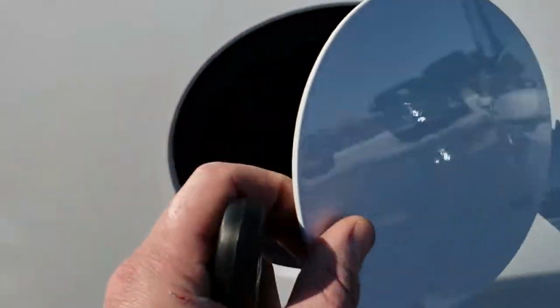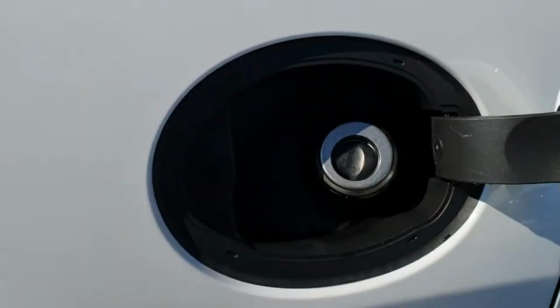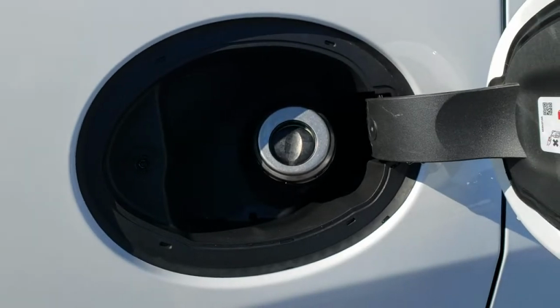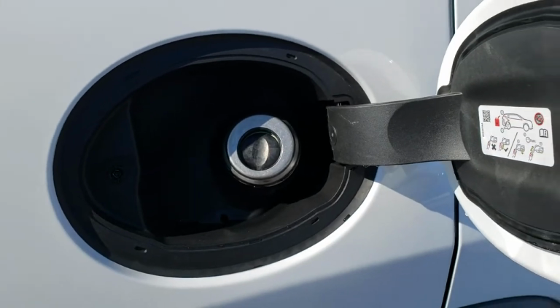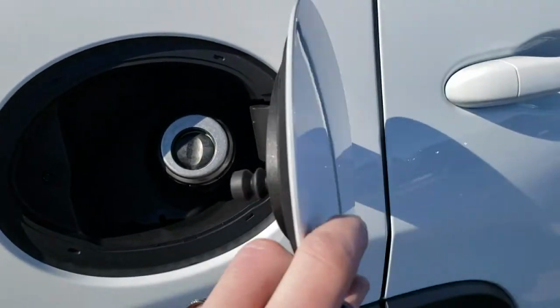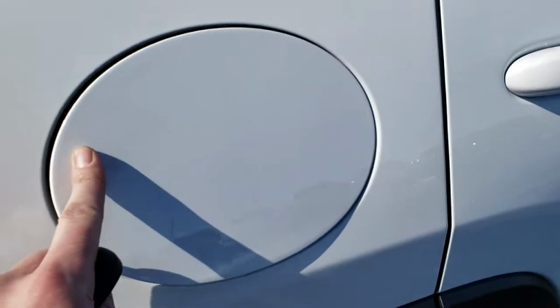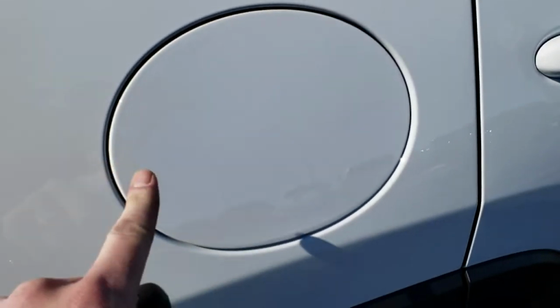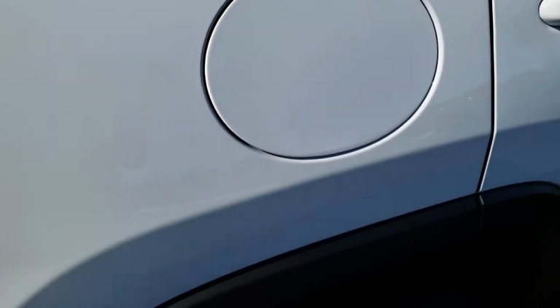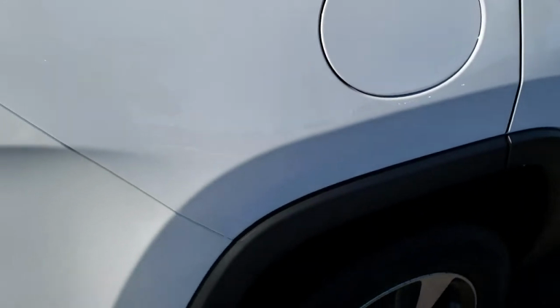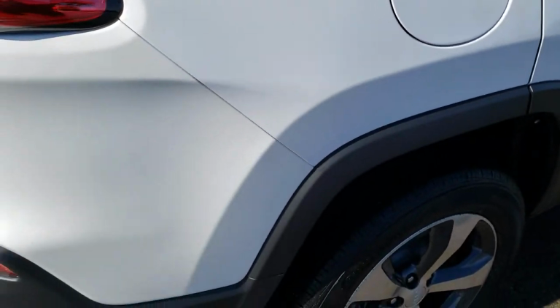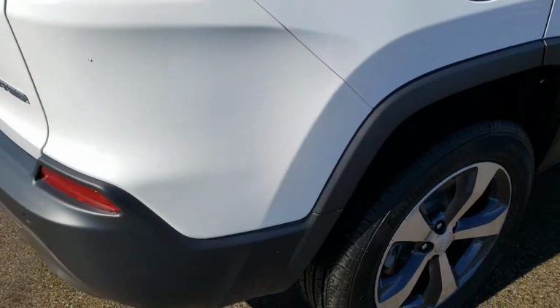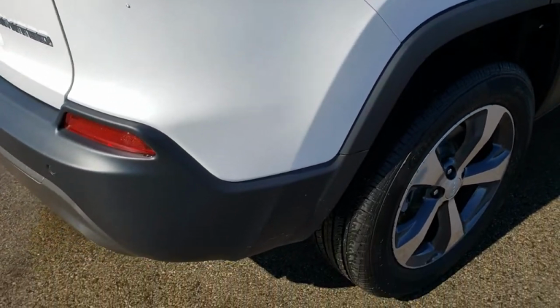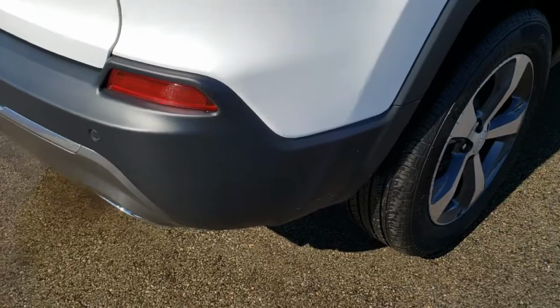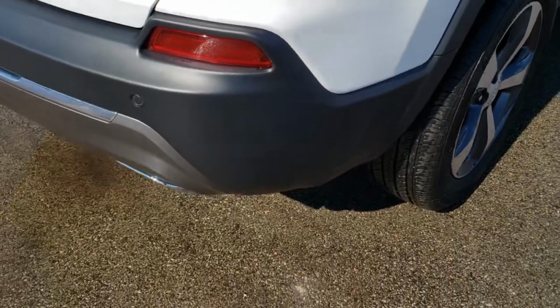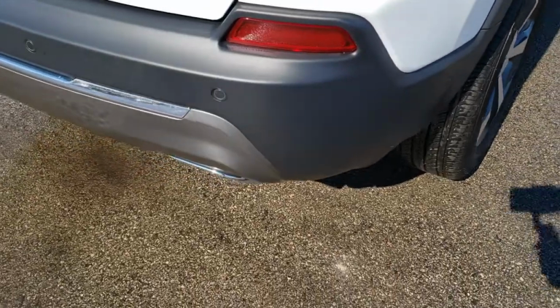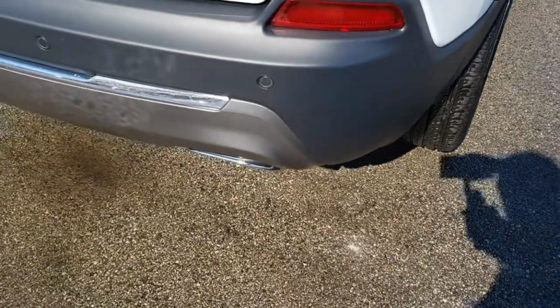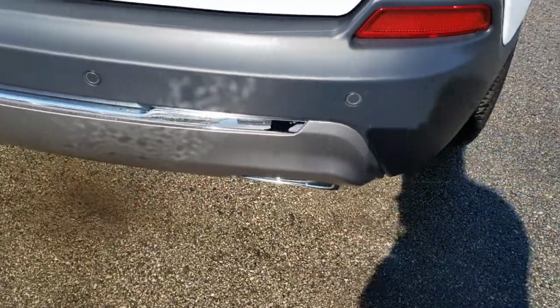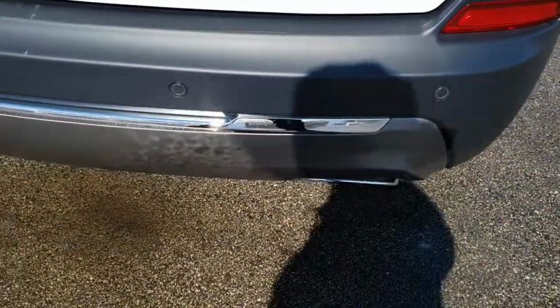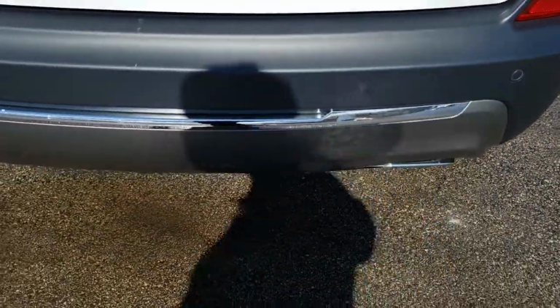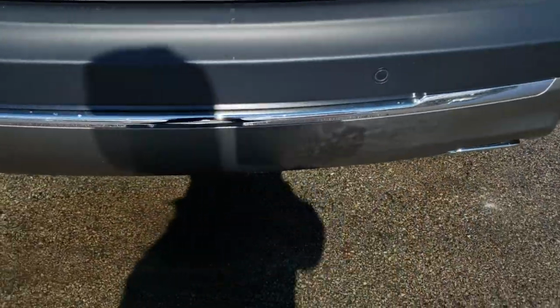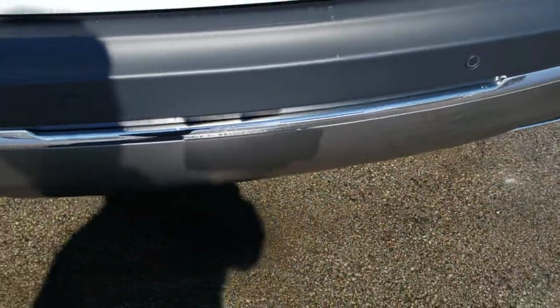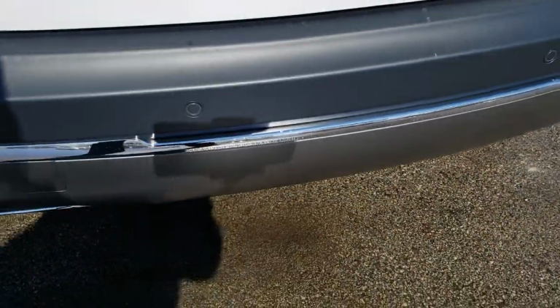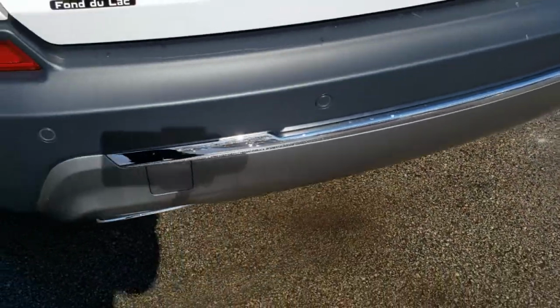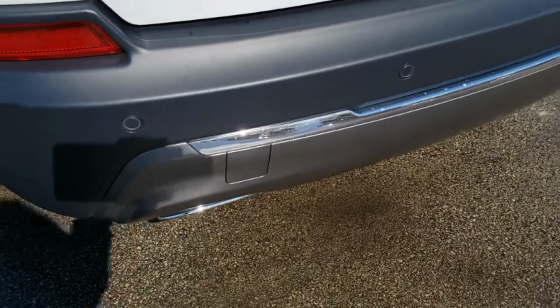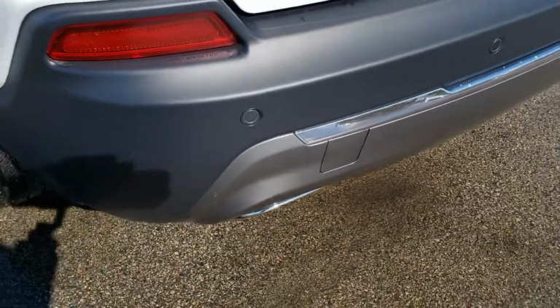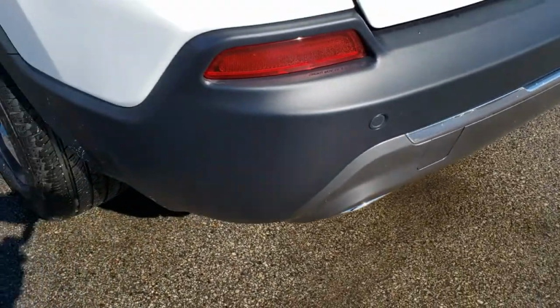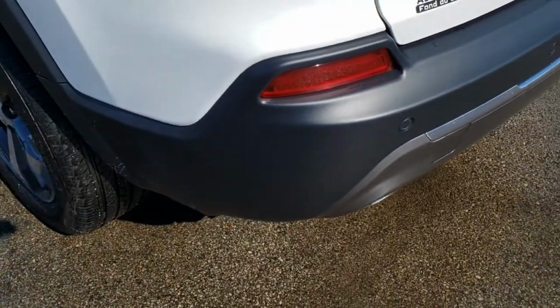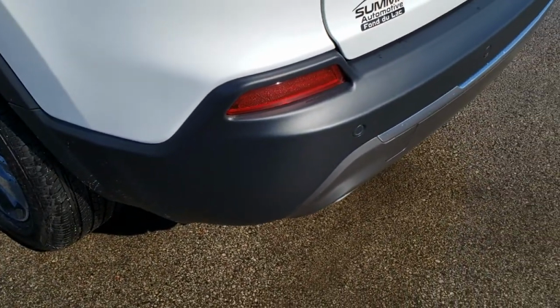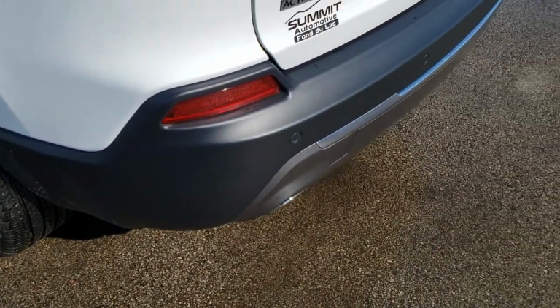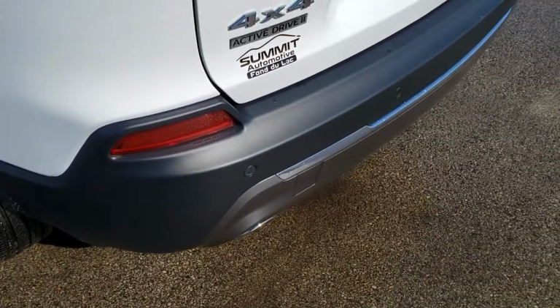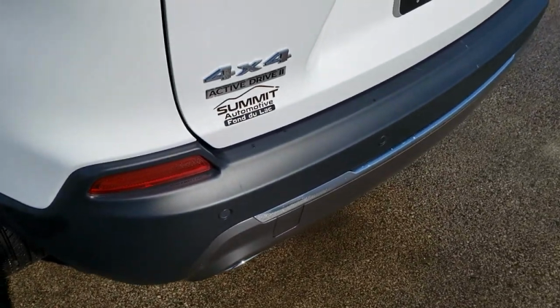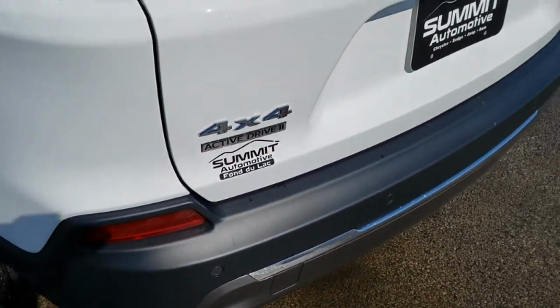New for 2019 is the capless fuel fill on the Cherokees. As we come around to the back, you'll notice just how clean the rear bumper is — no dents or dings. This vehicle is pretty much basically brand new, except it's got a couple of miles on it.